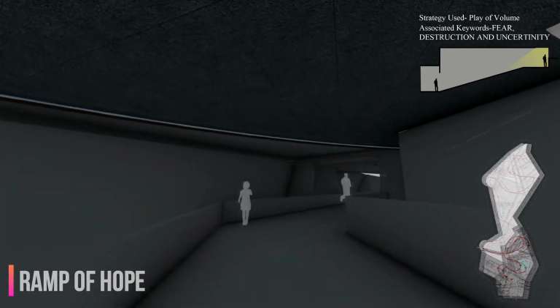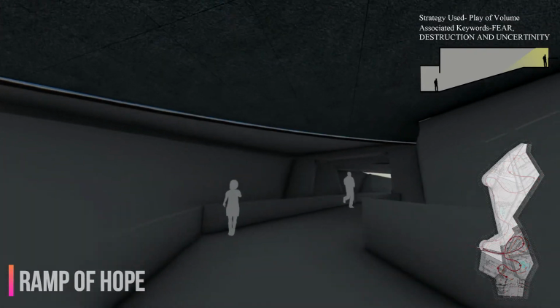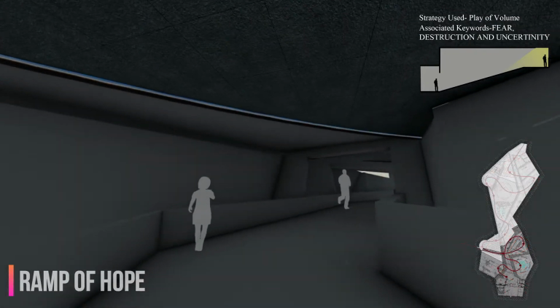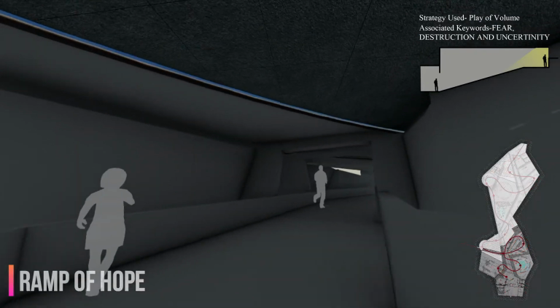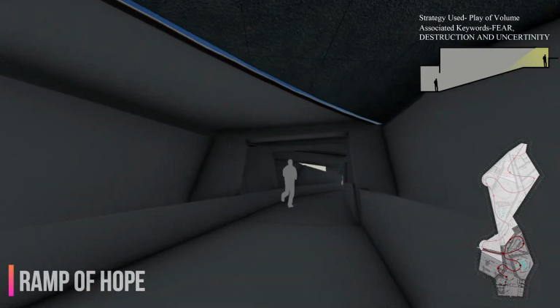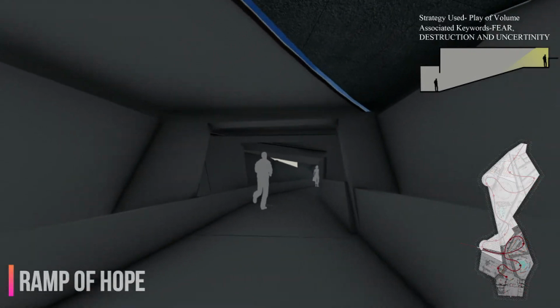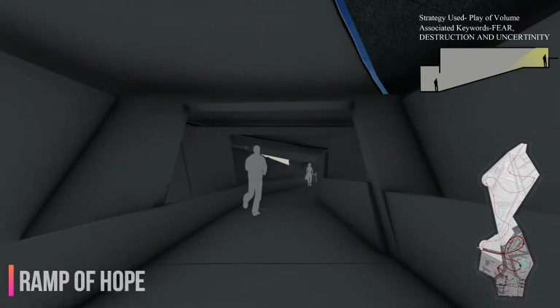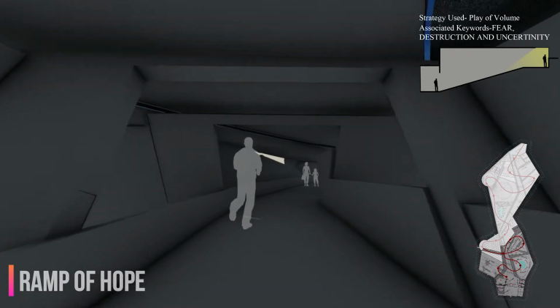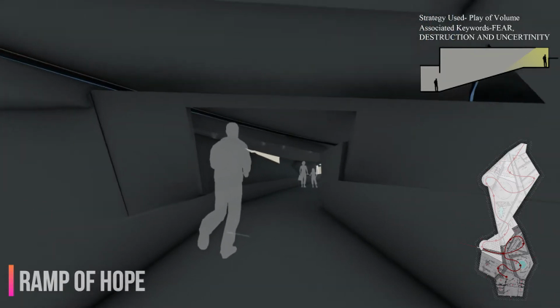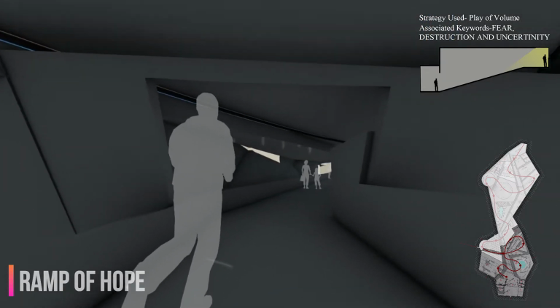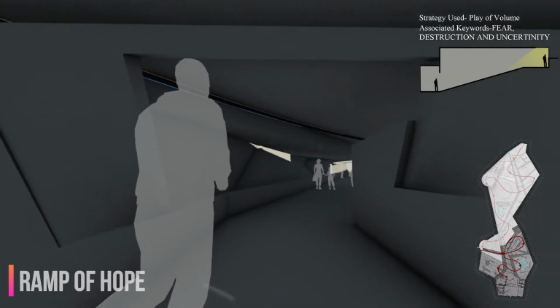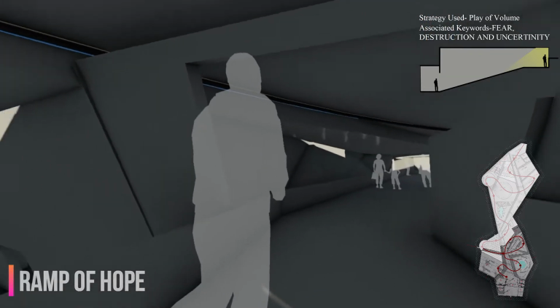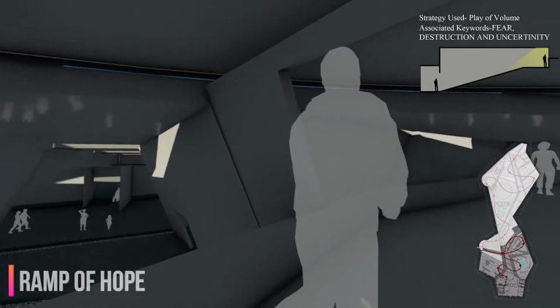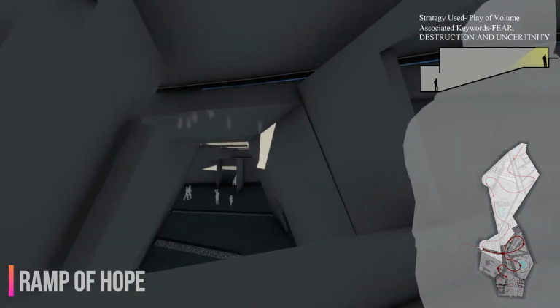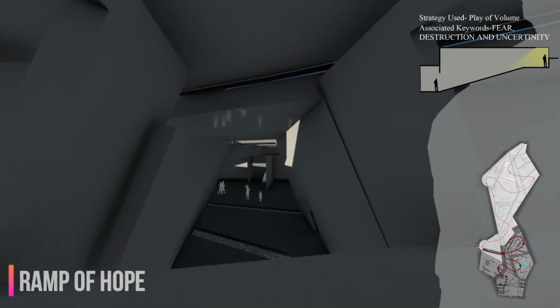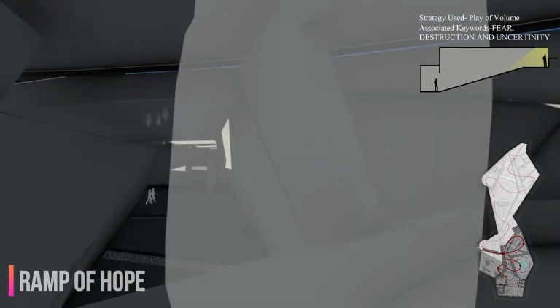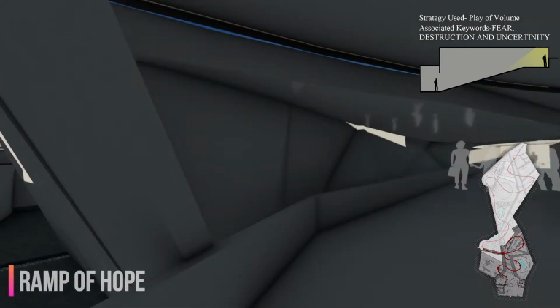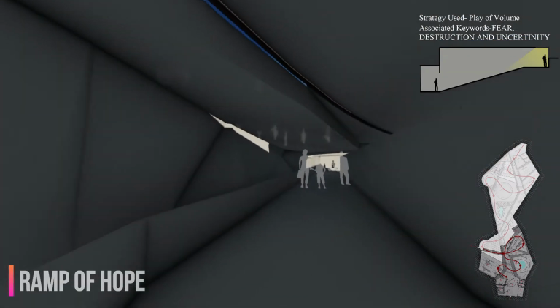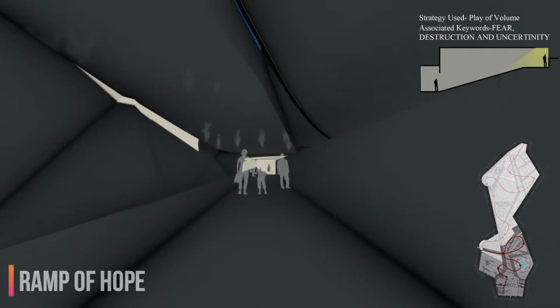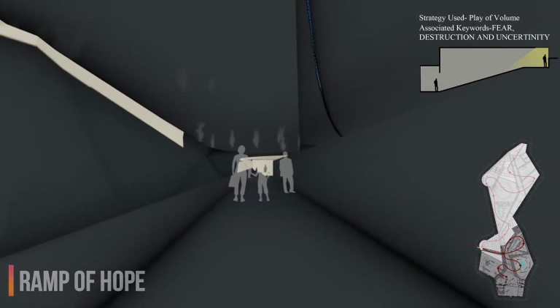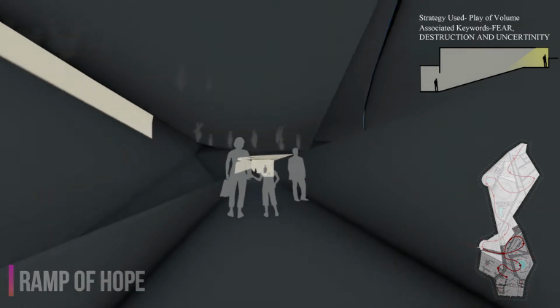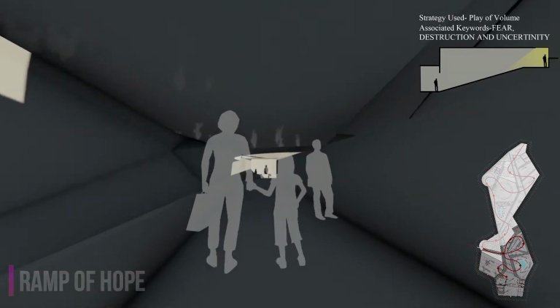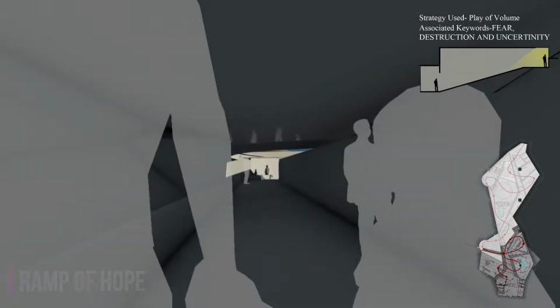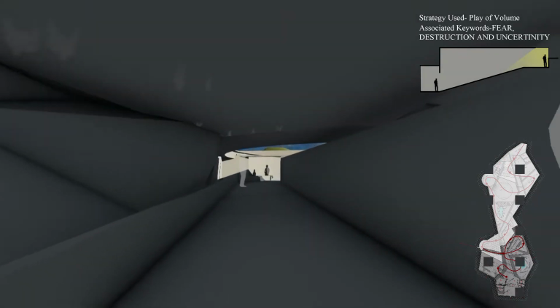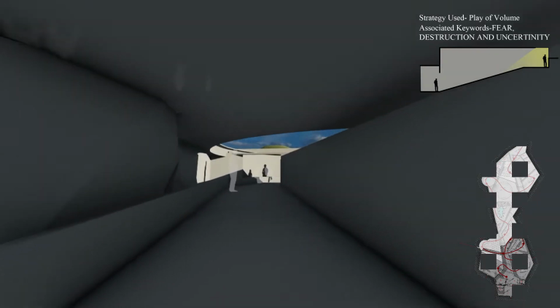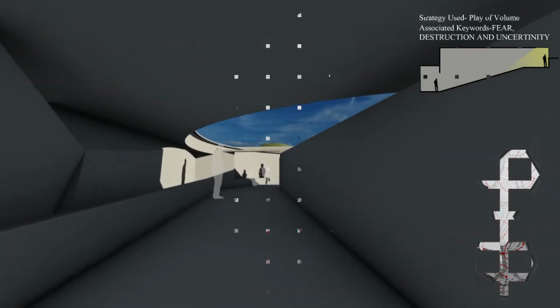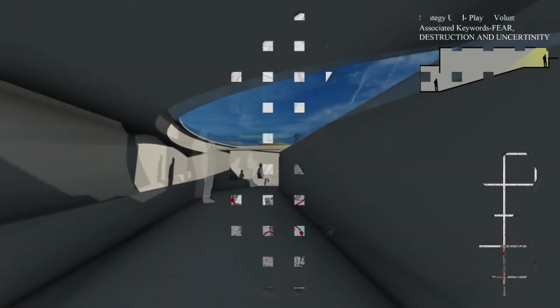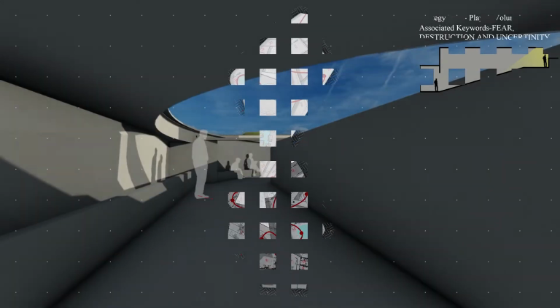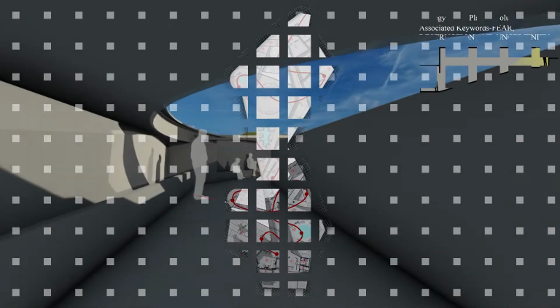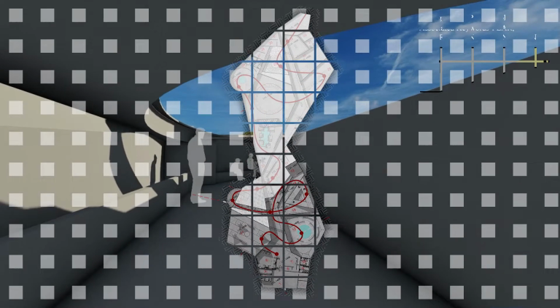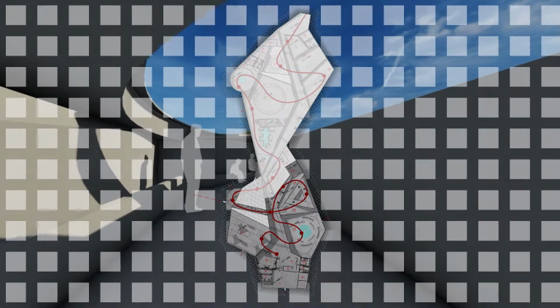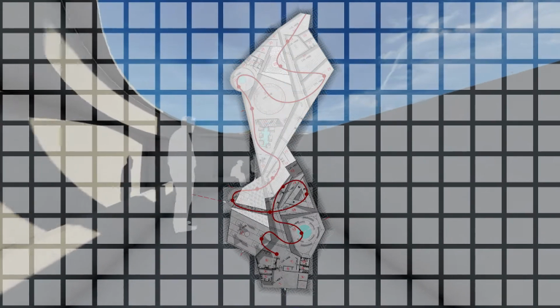The darkness of the ramp emphasizes the brightness of the skylight at the end, creating a false sense of hope in the visitor's mind, as it was in the eyes of the survivors after the night of the disaster.